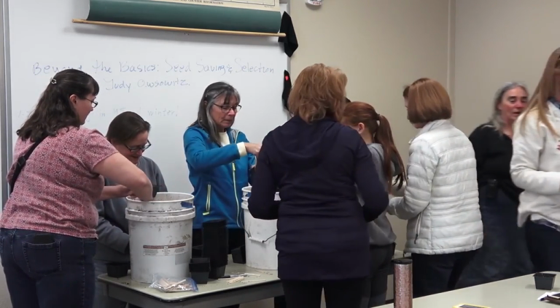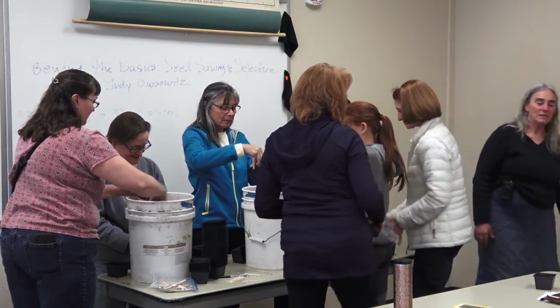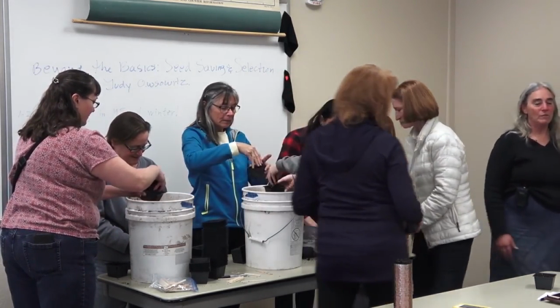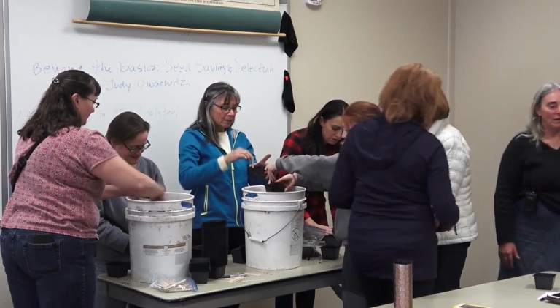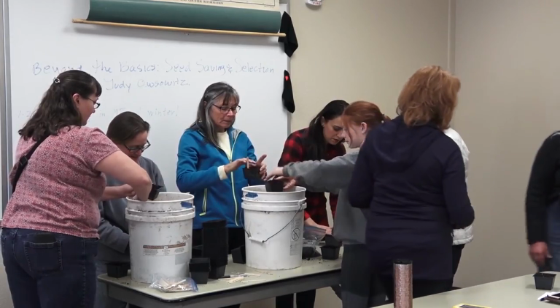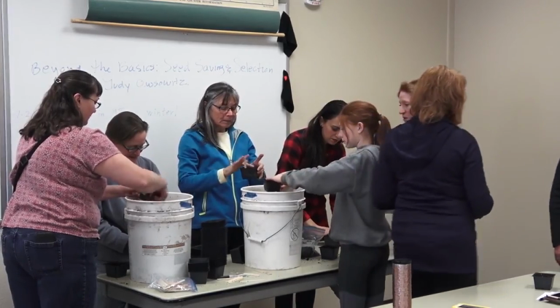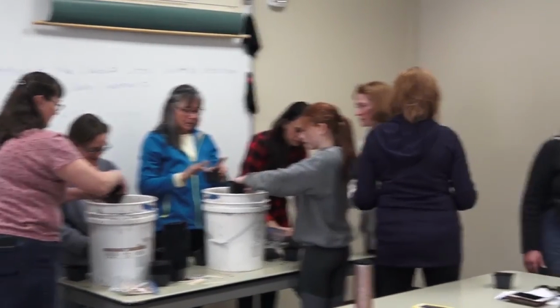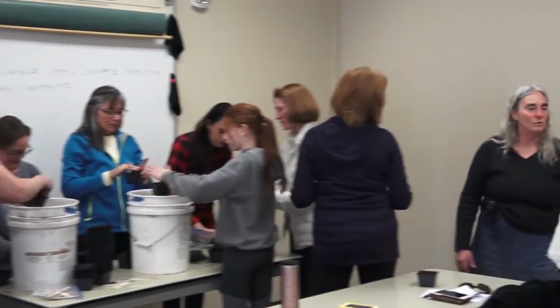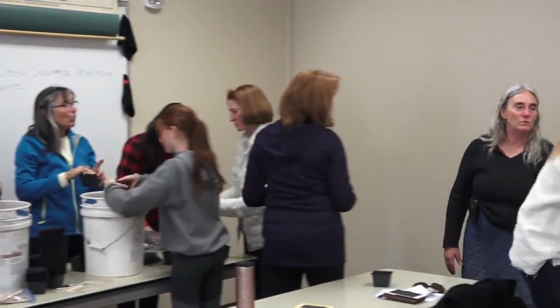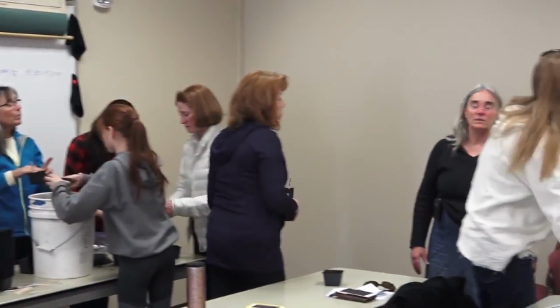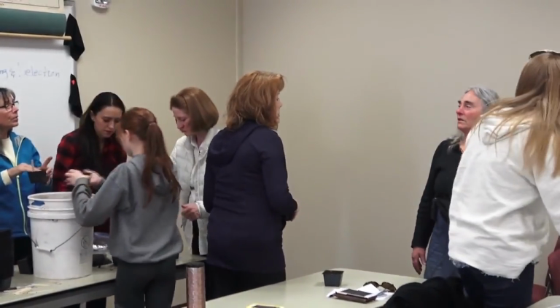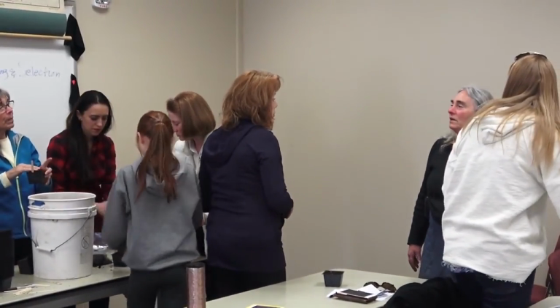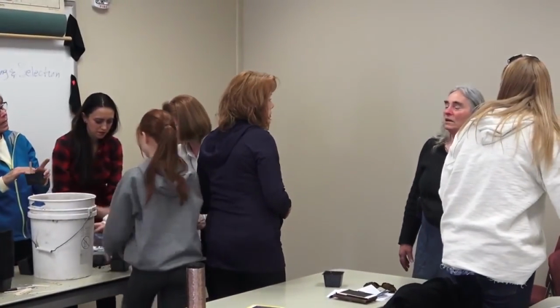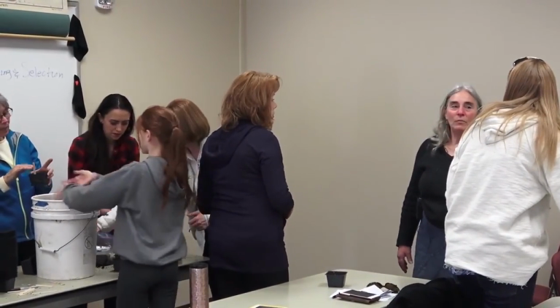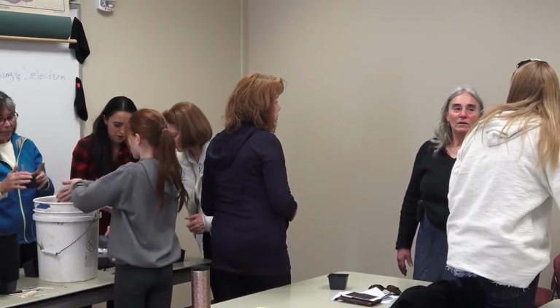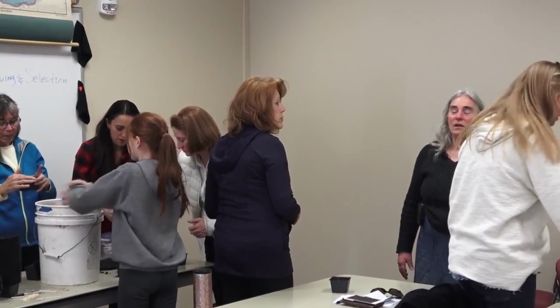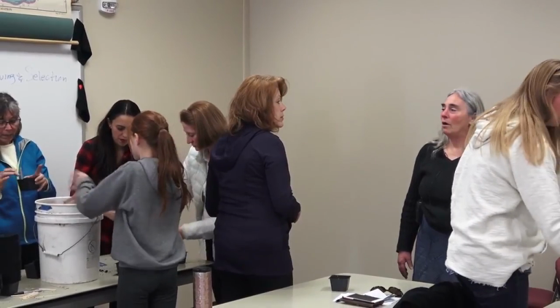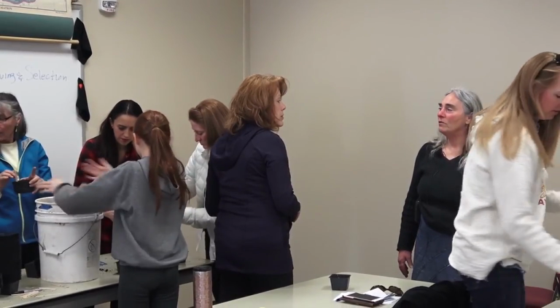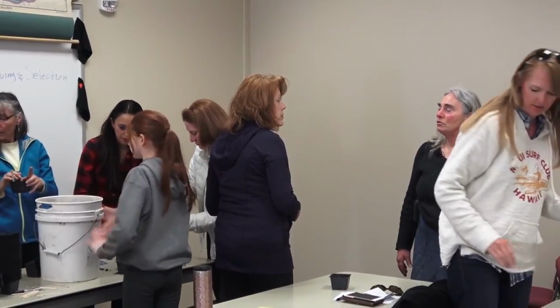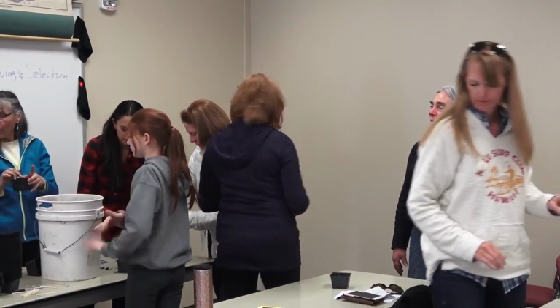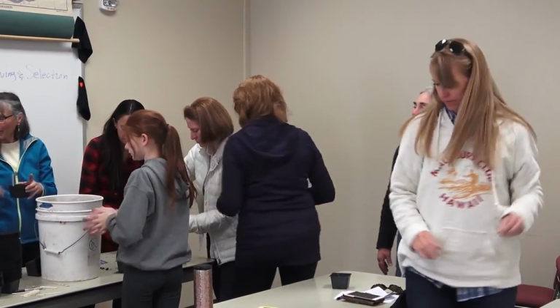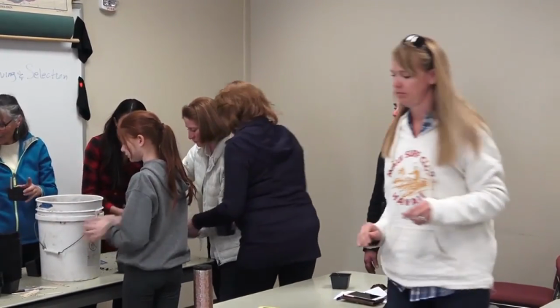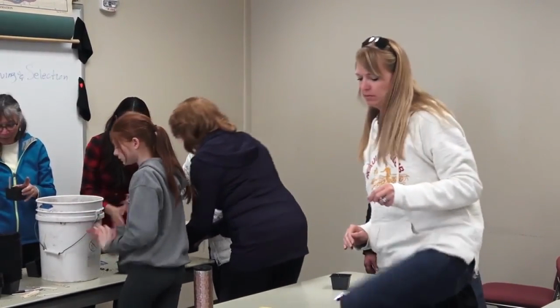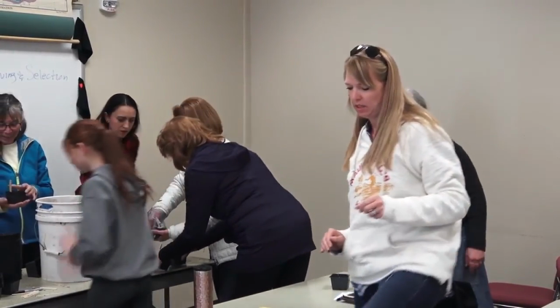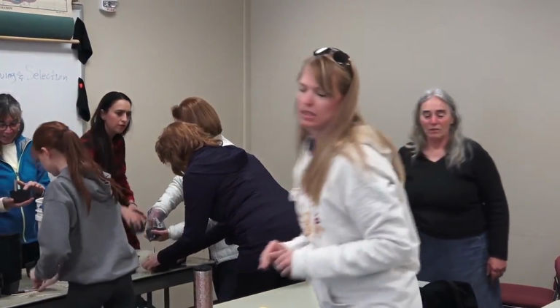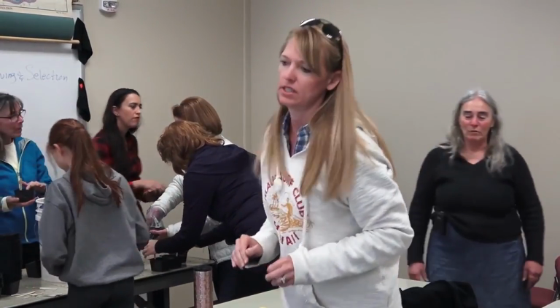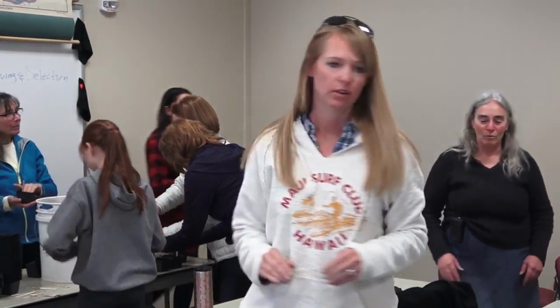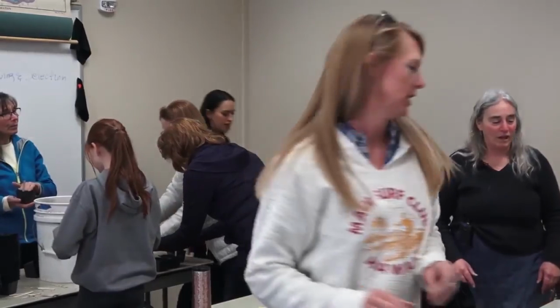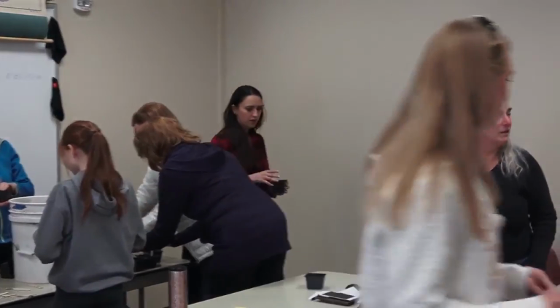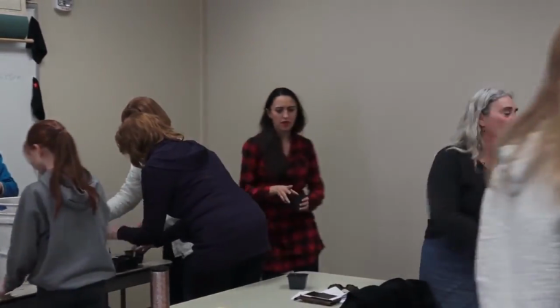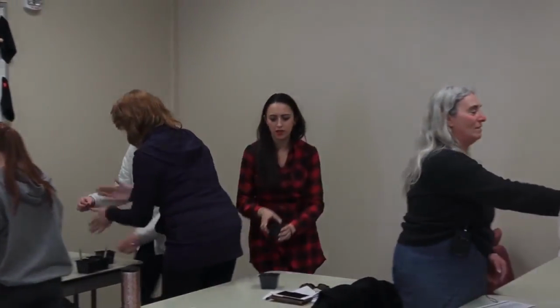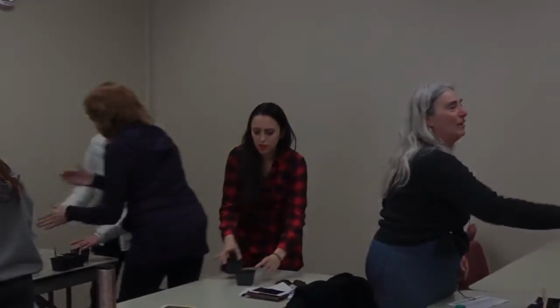Come find us at the farmer's market. Come out to our greenhouse open house if you want to — what's your farm called? Terrapin. Our open house is usually the weekend before Memorial Day. Thank you. You bet. Thanks for coming.